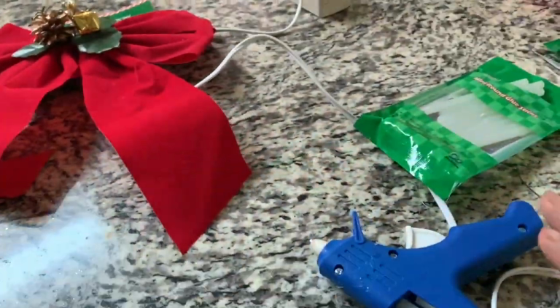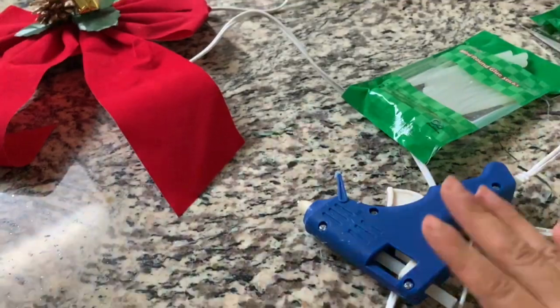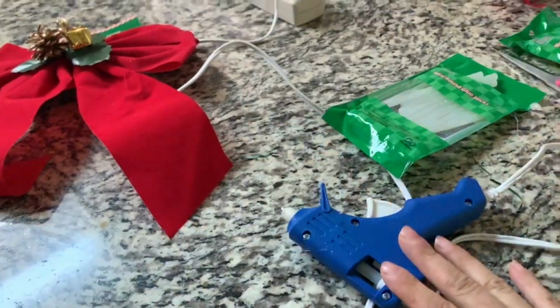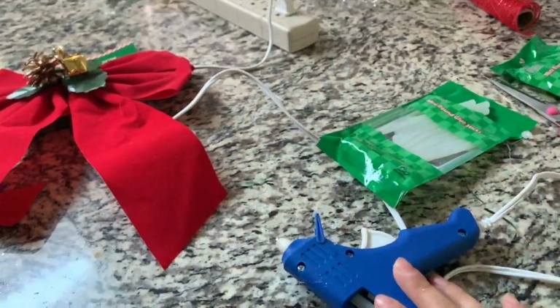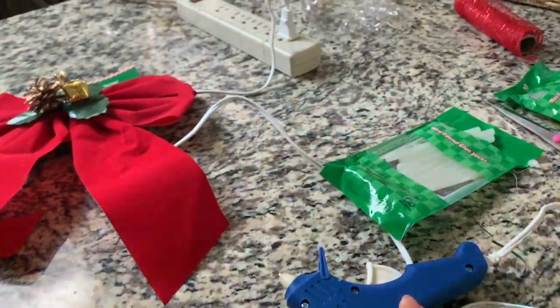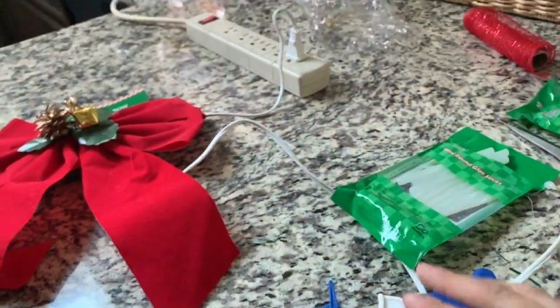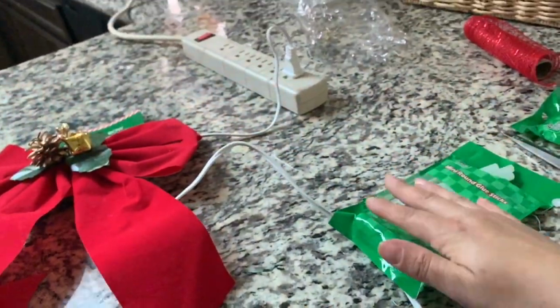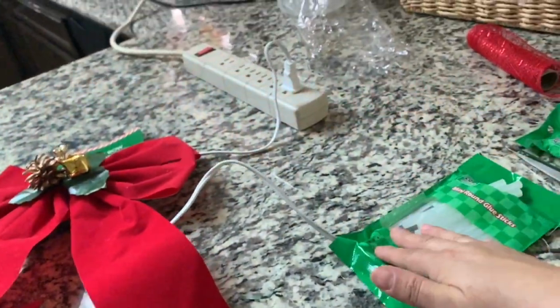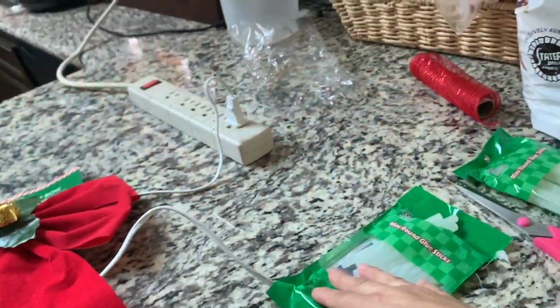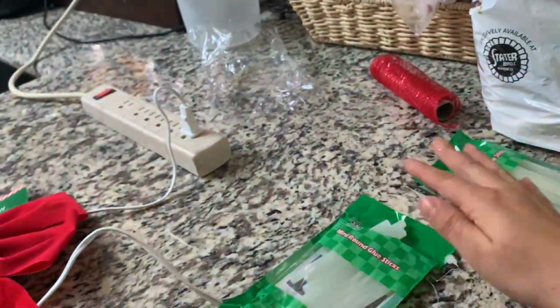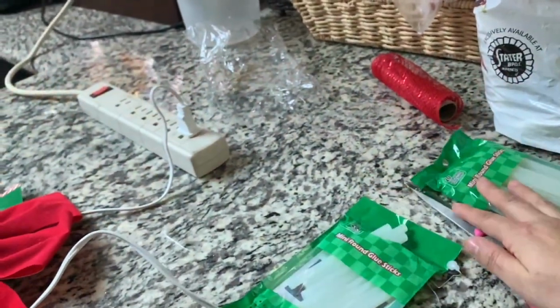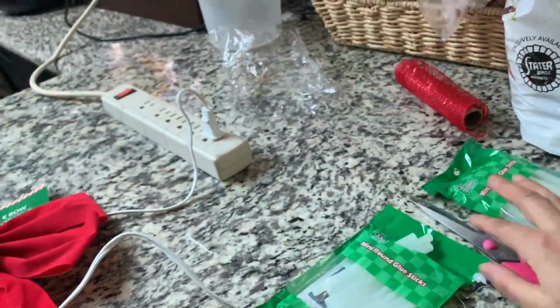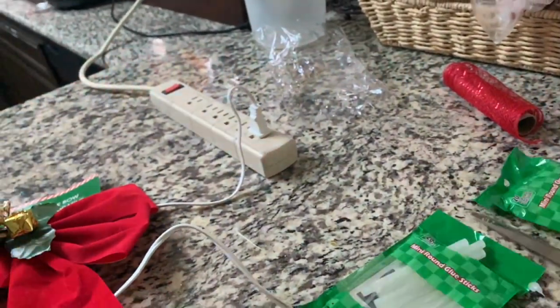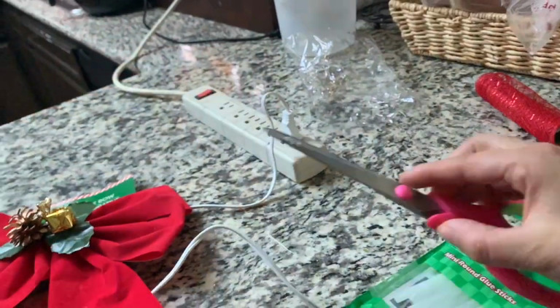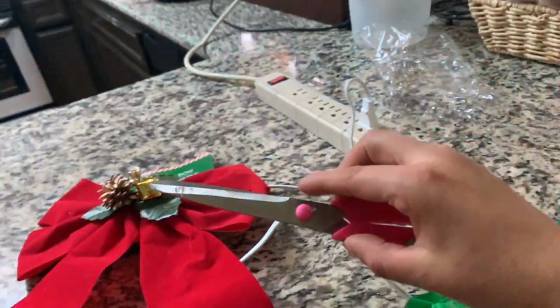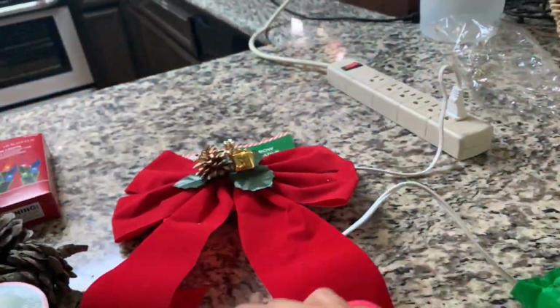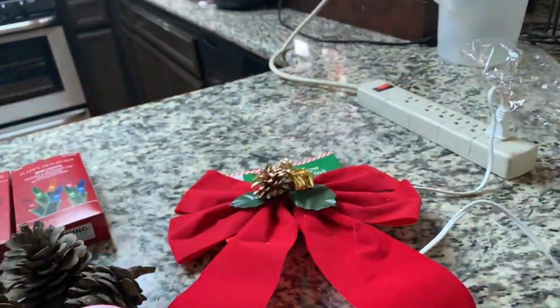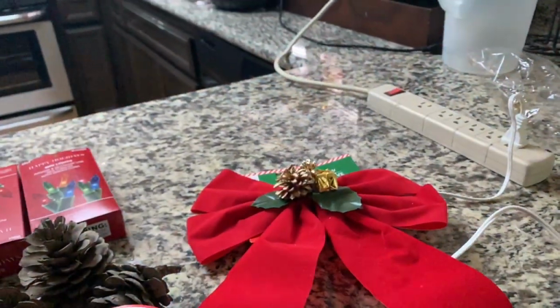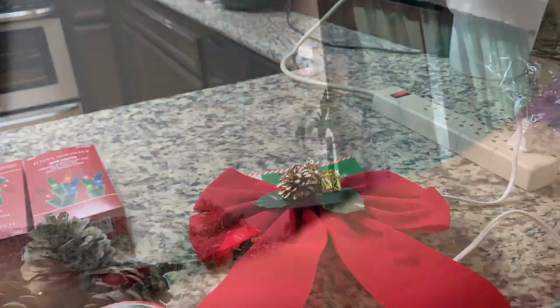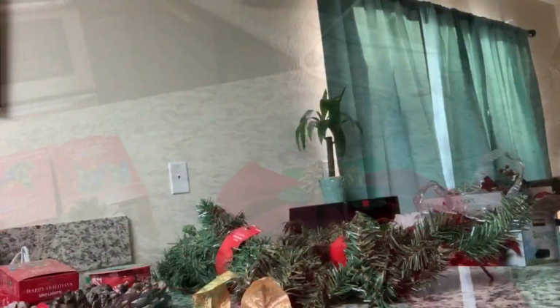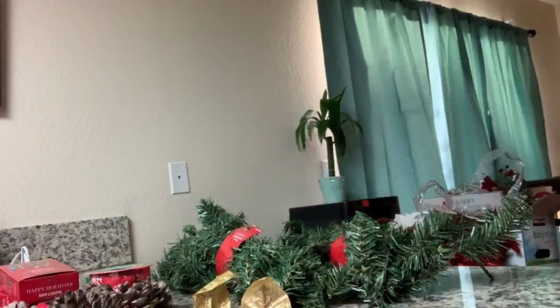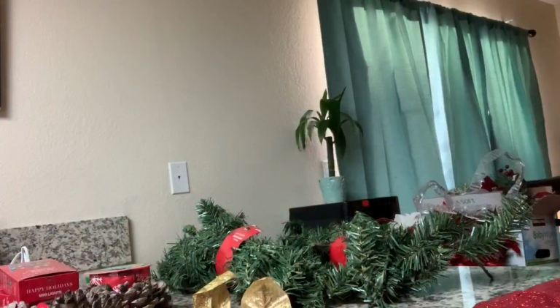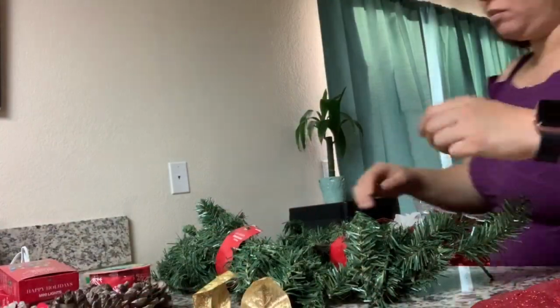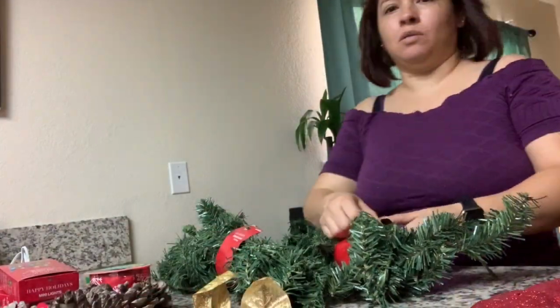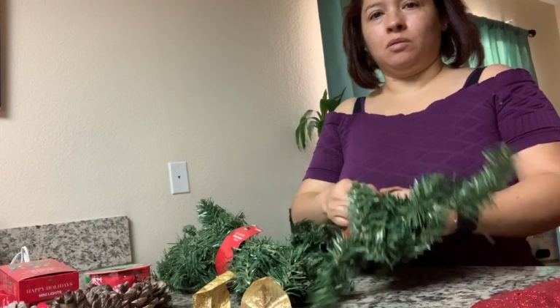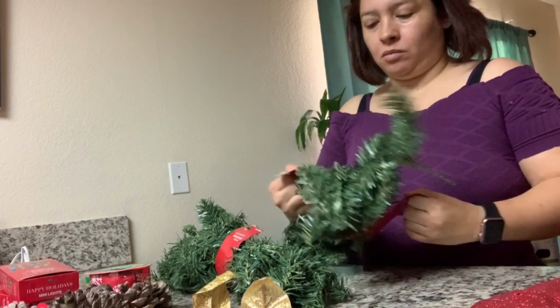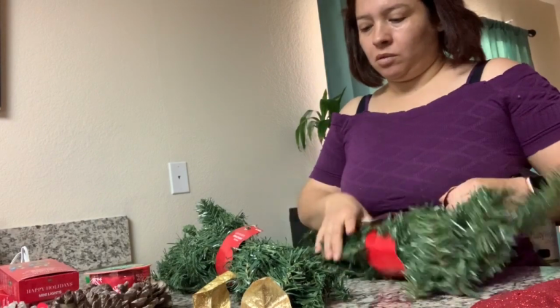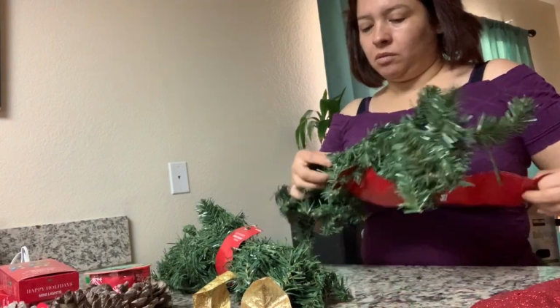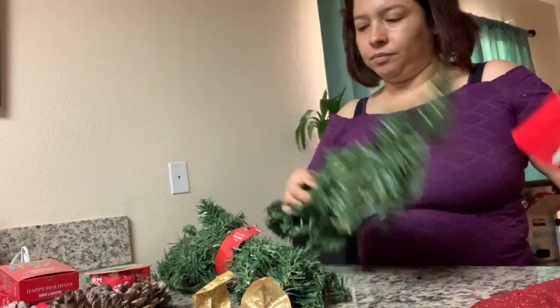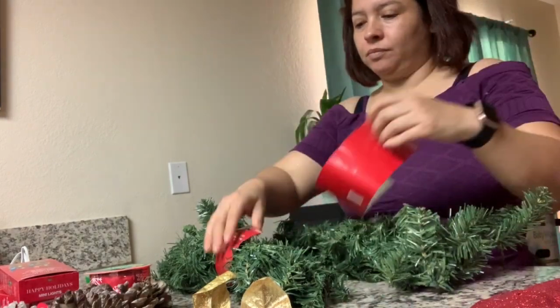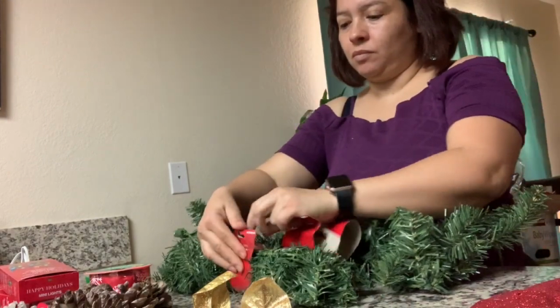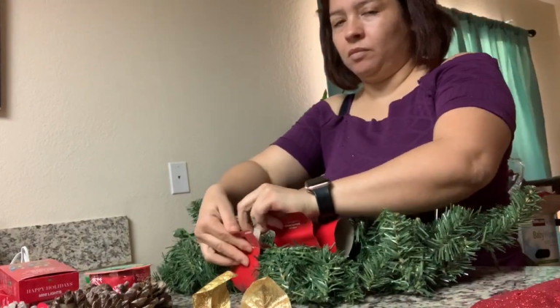También lo compré en el Dollar Tree, las pistolas de glue y las tijeras. Lo primero que estaremos haciendo es sacando las guirnaldas del paquete.